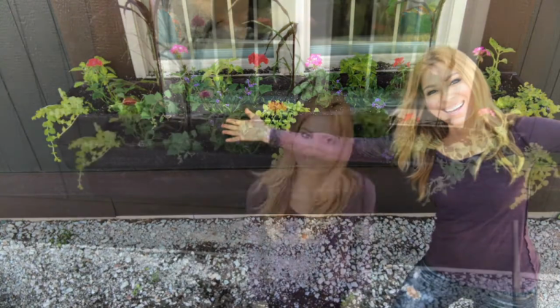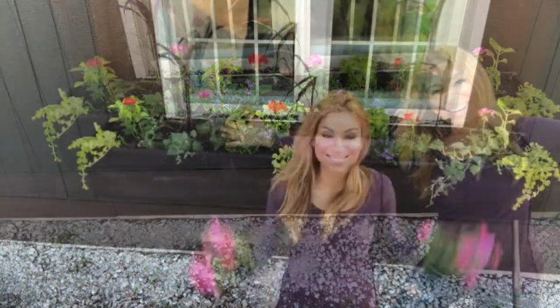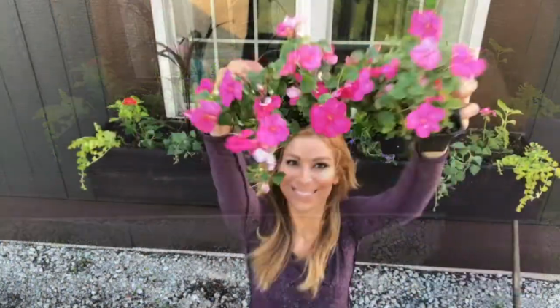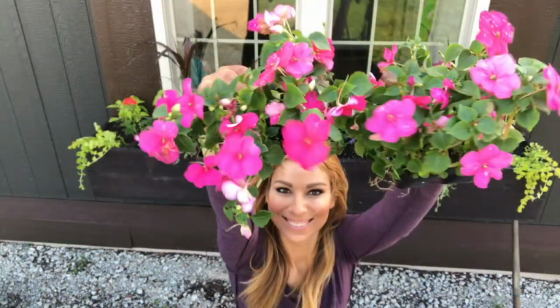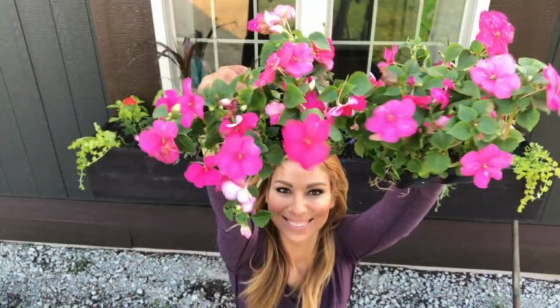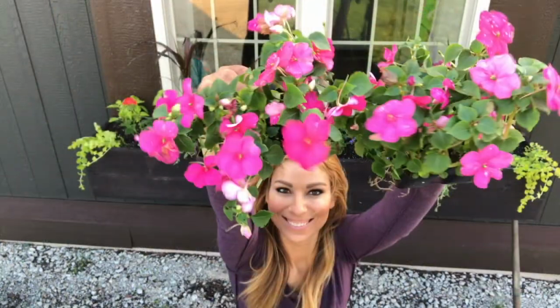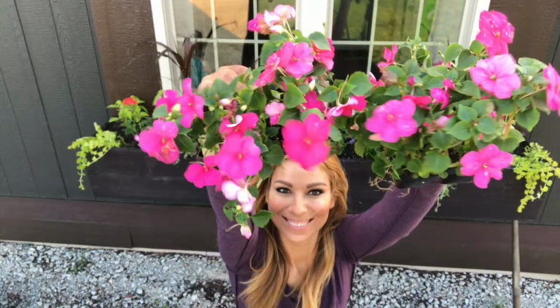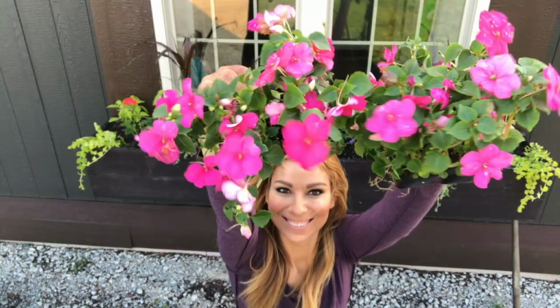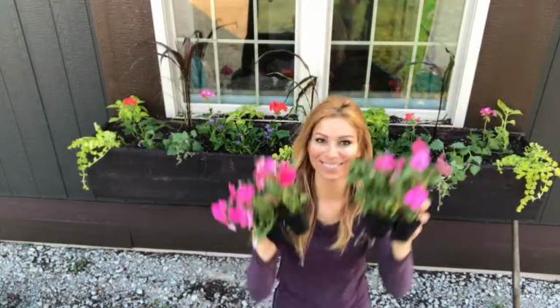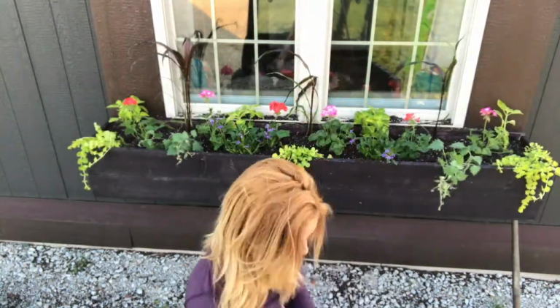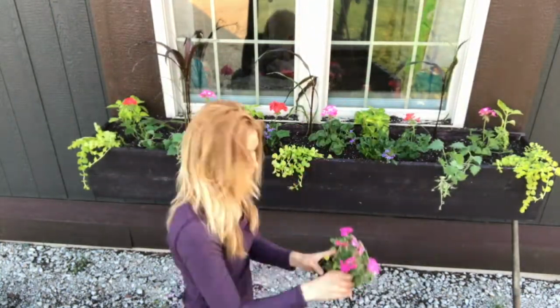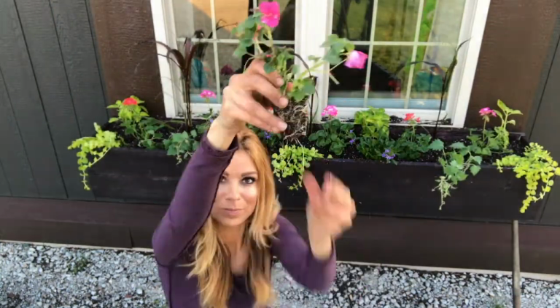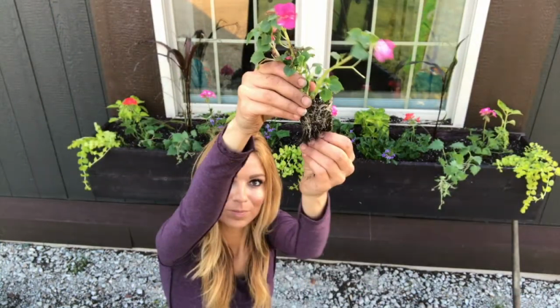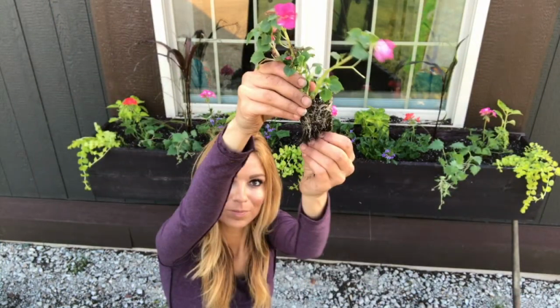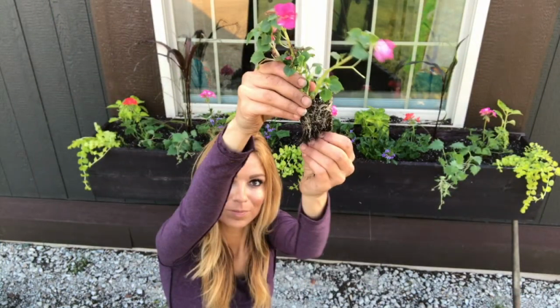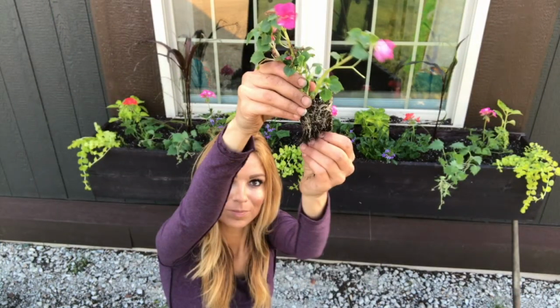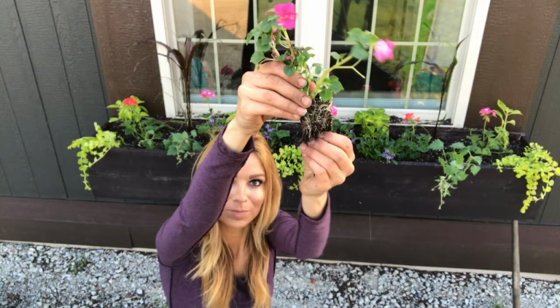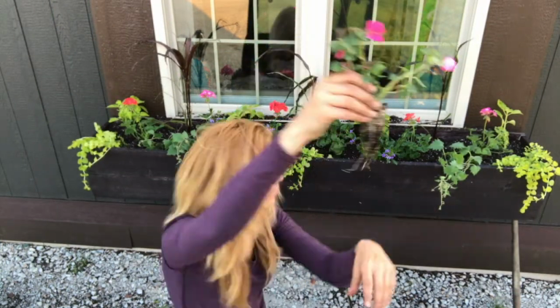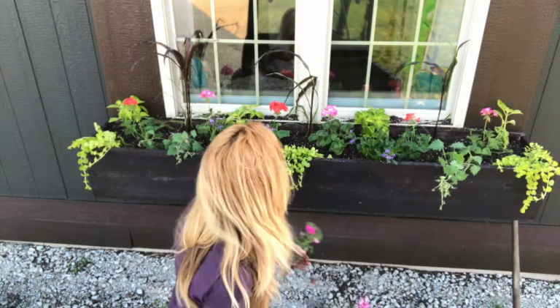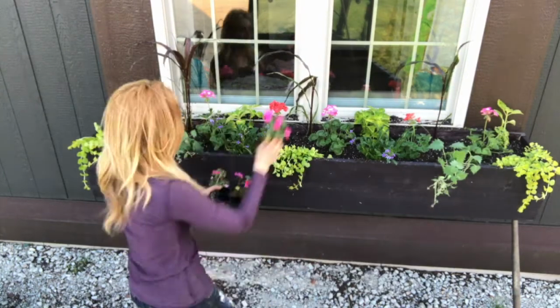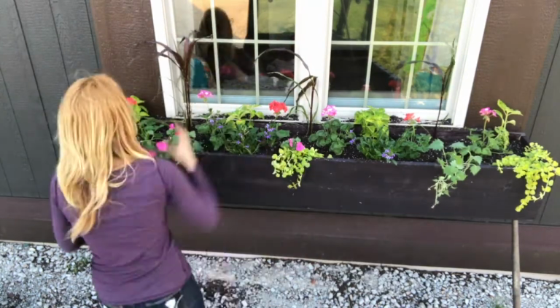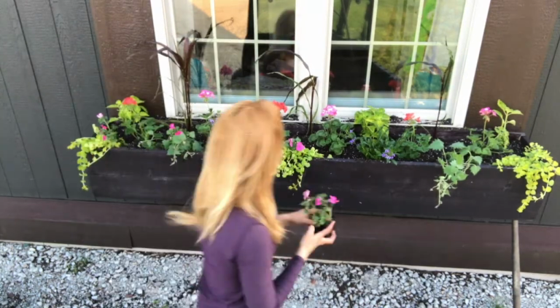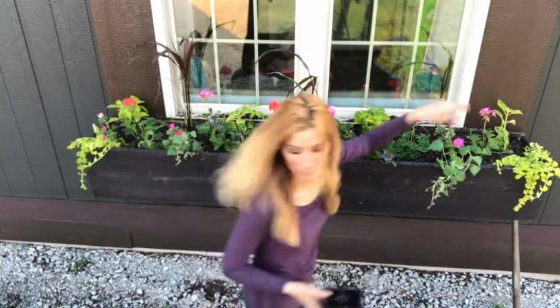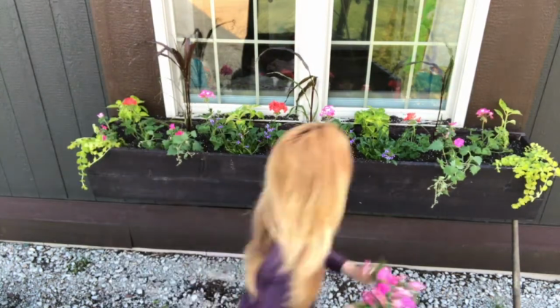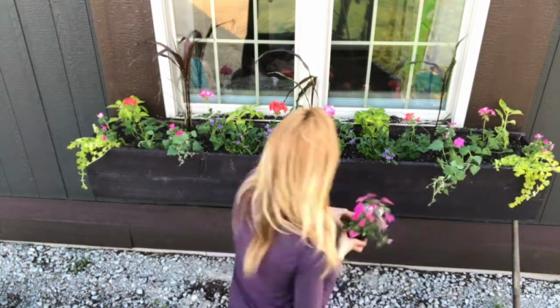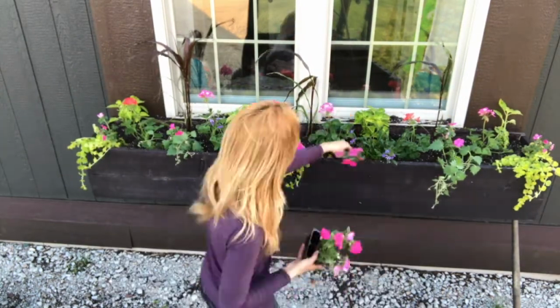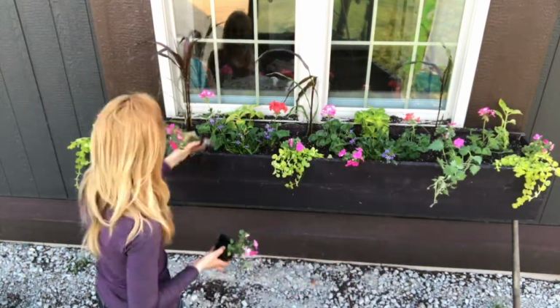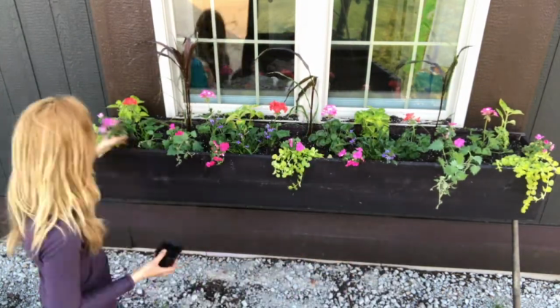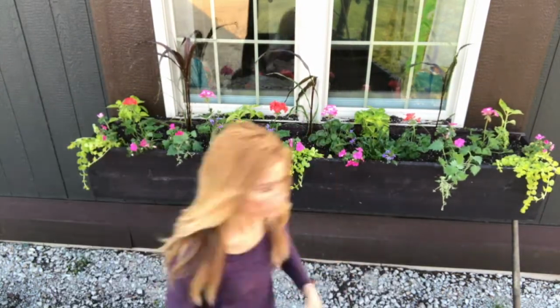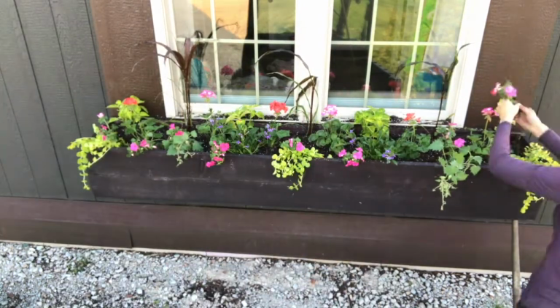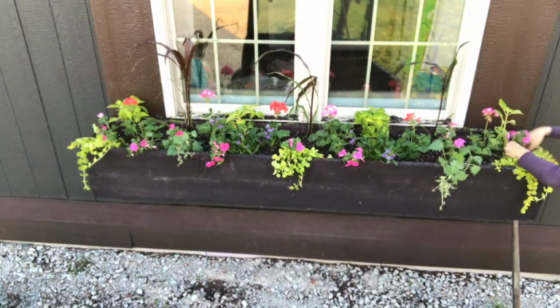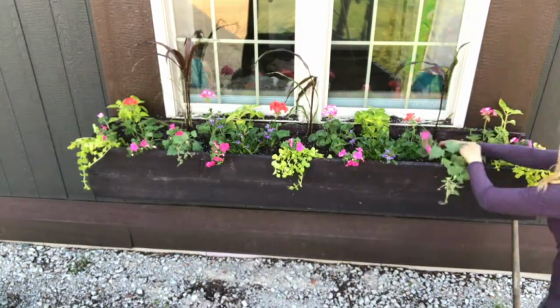All right, it's filler time. Be sure to break up that root as well, and just place these wherever you see any empty spaces.